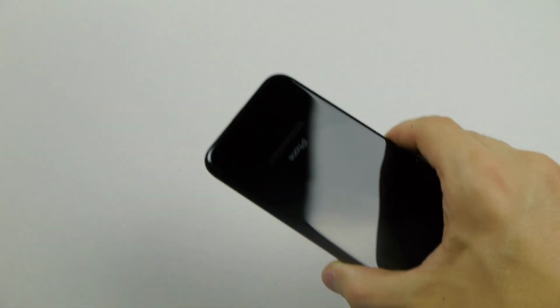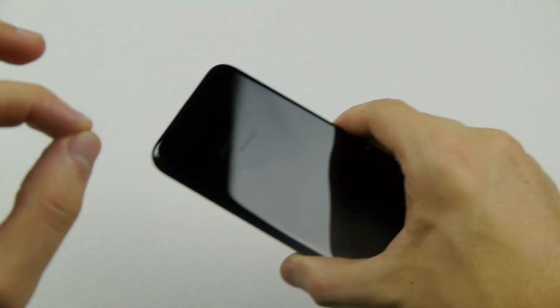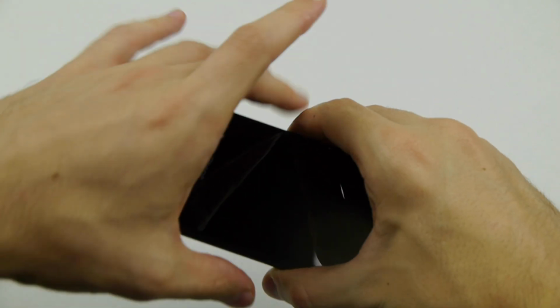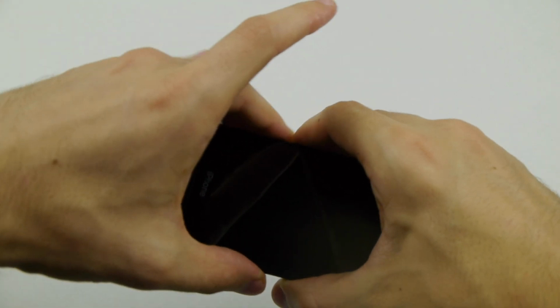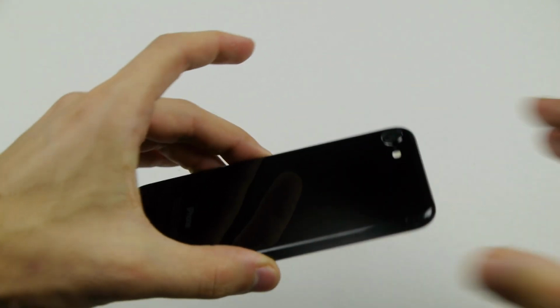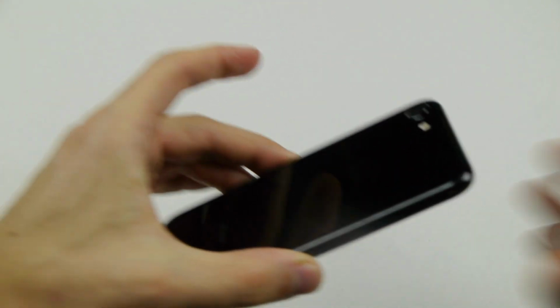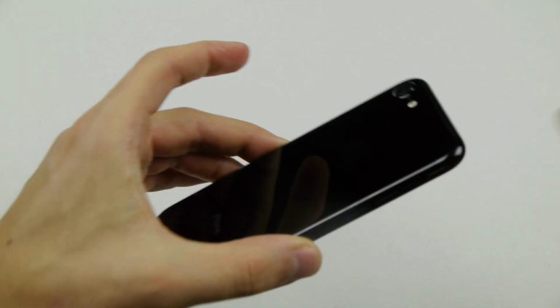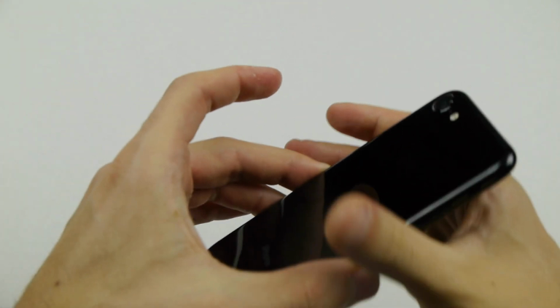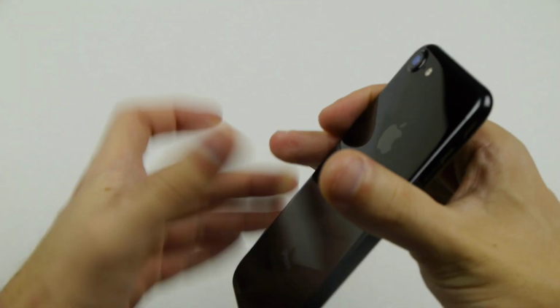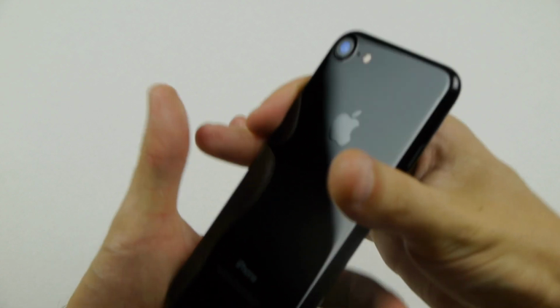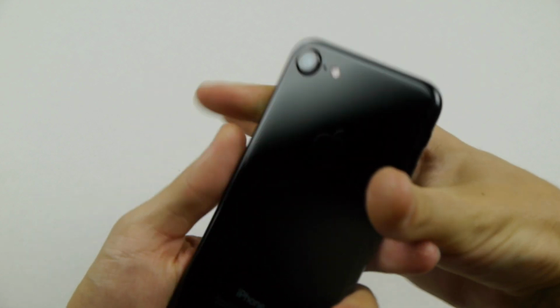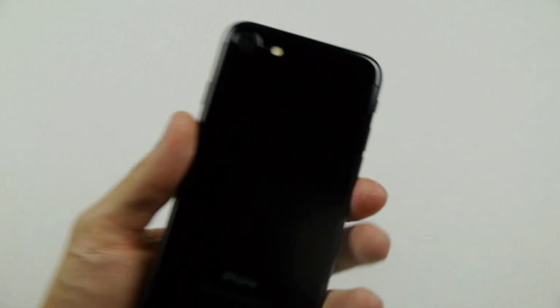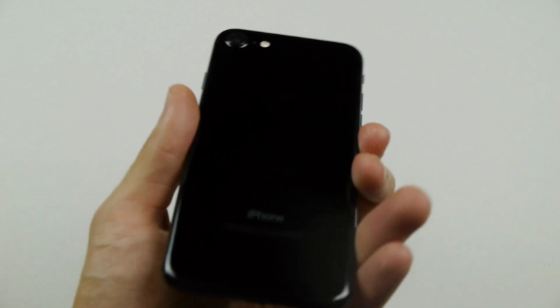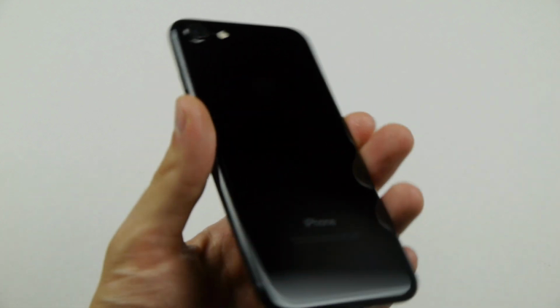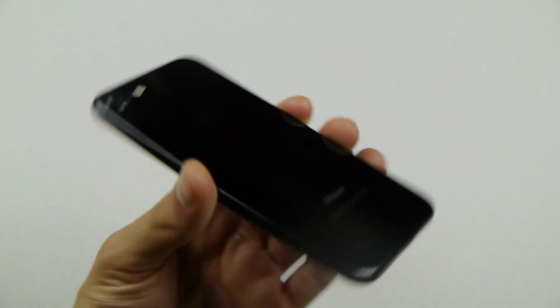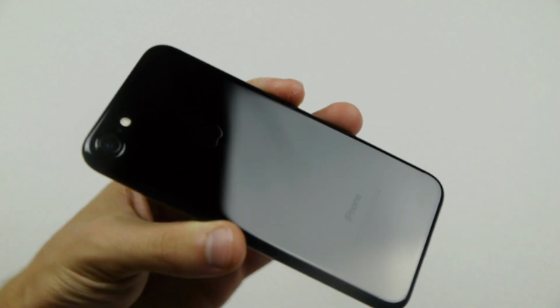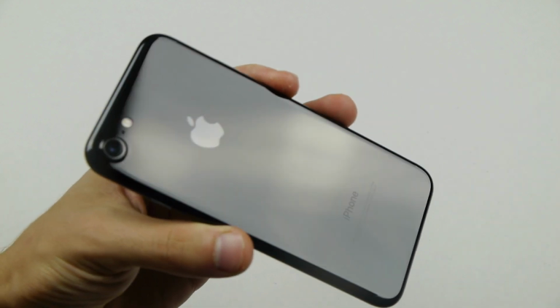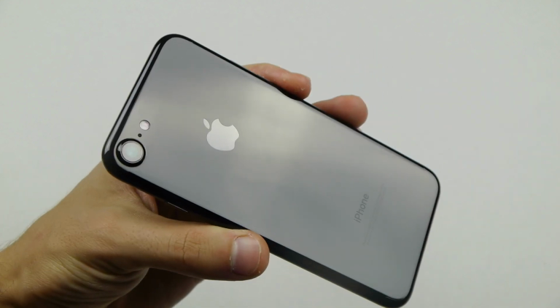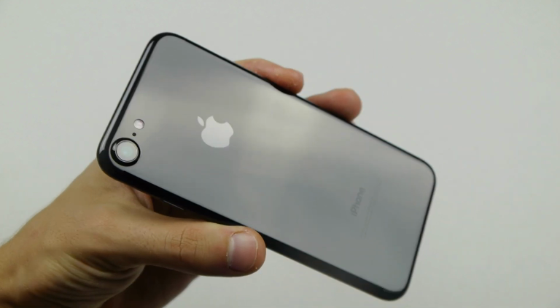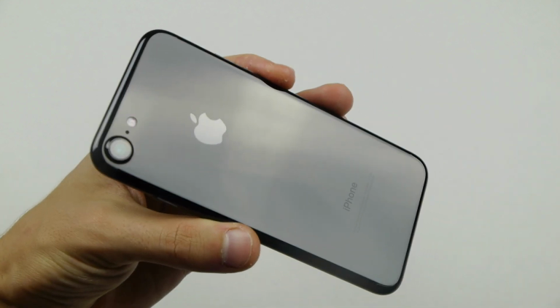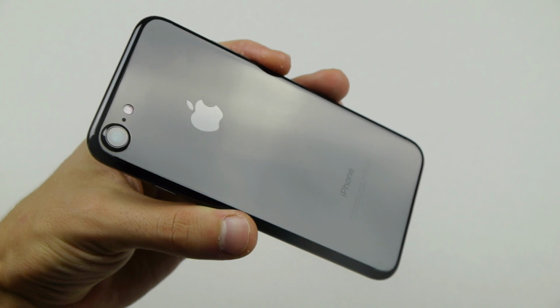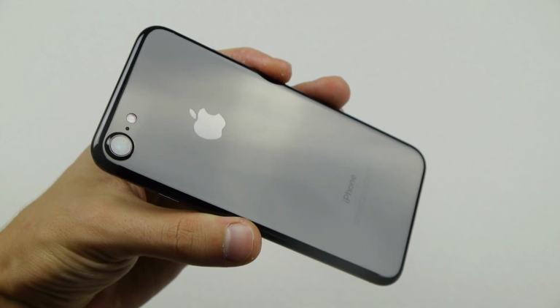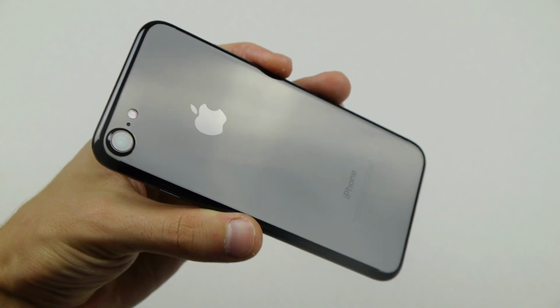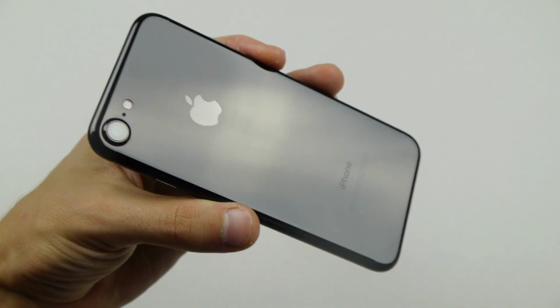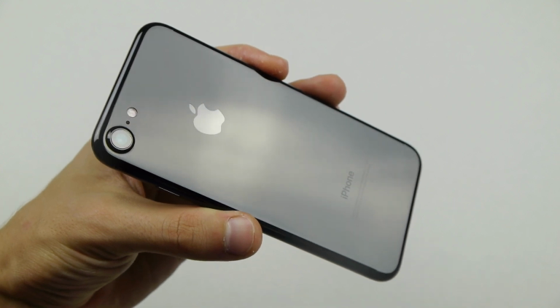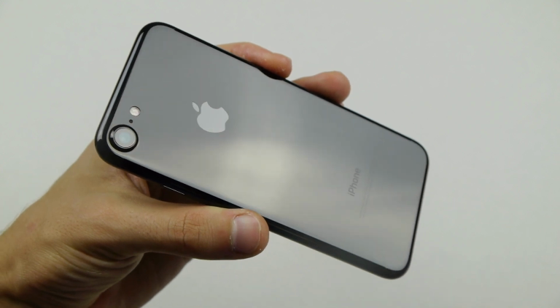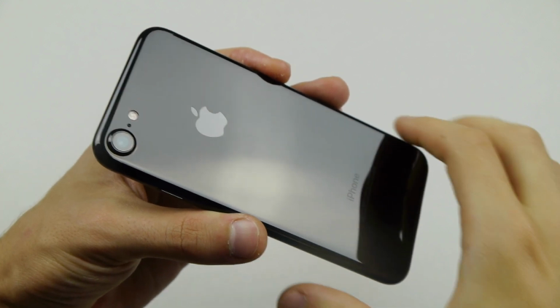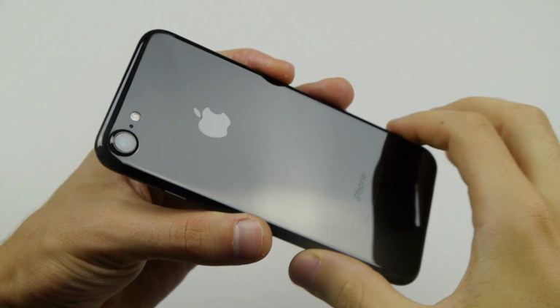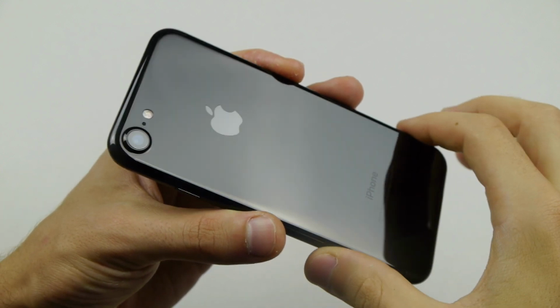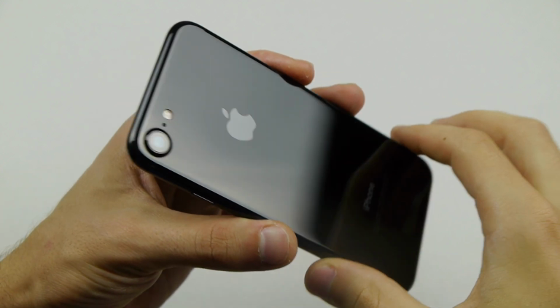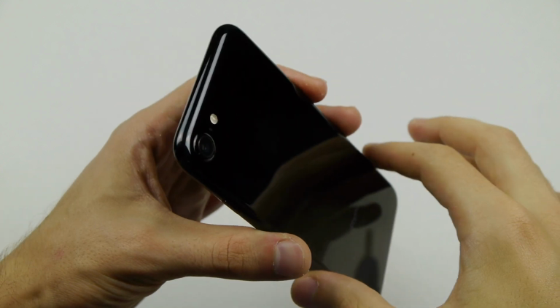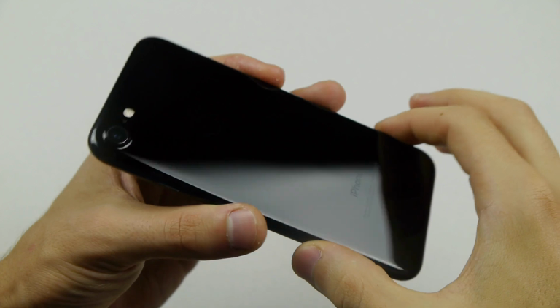Specifically this model here, because it looks — I mean, it looks amazing. When you just take this off the wrapping, this is brand new sealed. This is like a mirror finish. It looks like it's all glass and you can't tell where it starts or ends — it's all one piece.